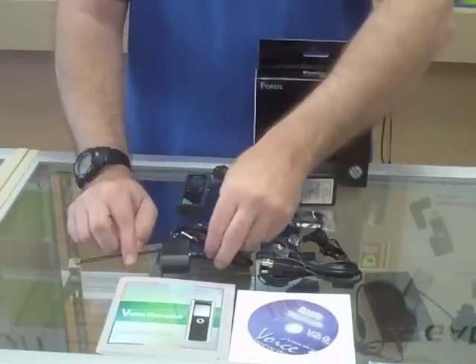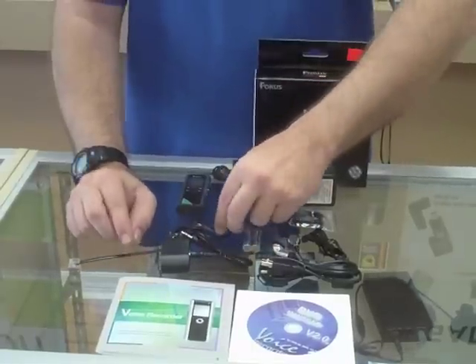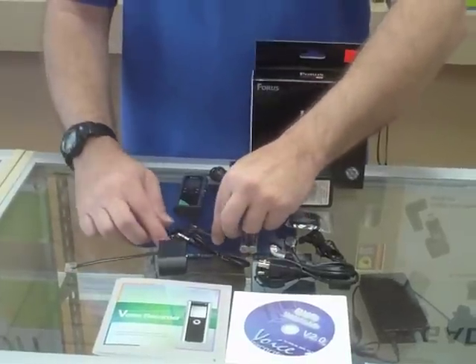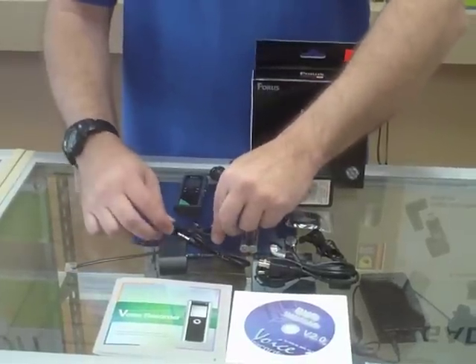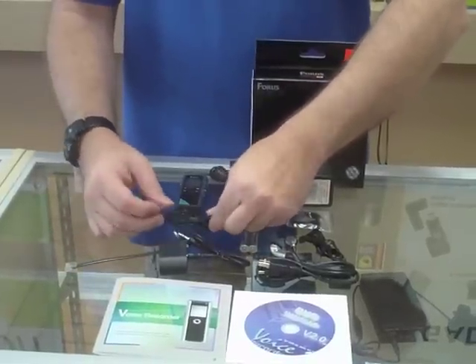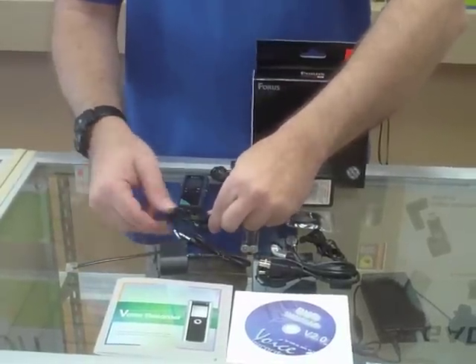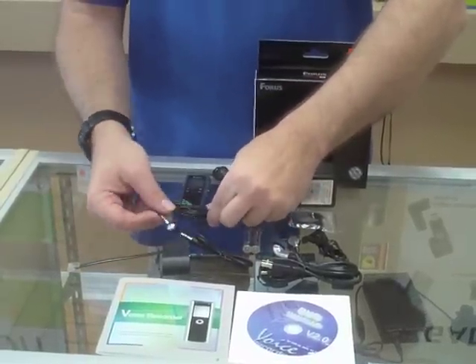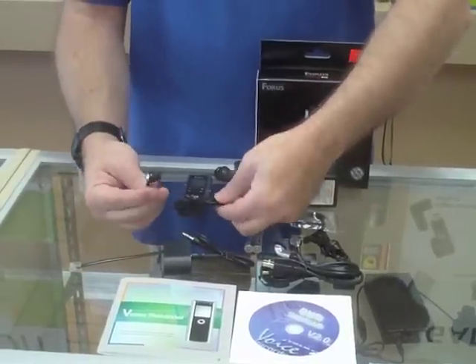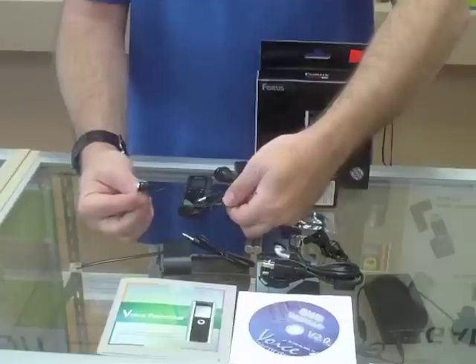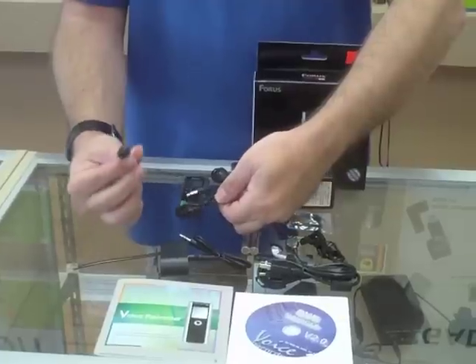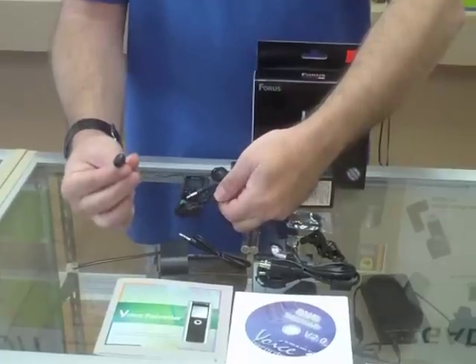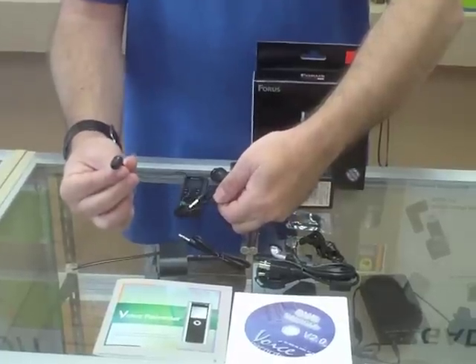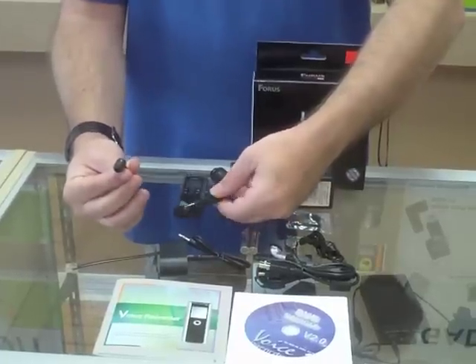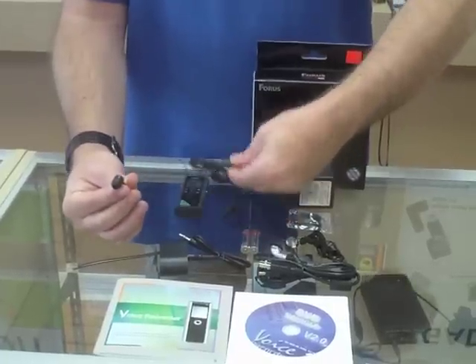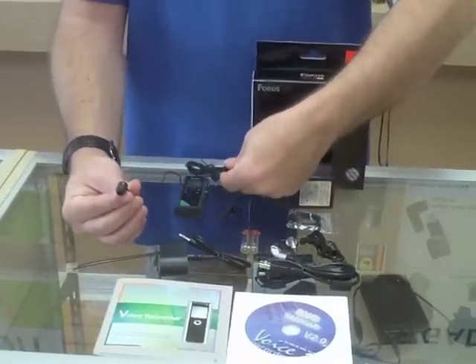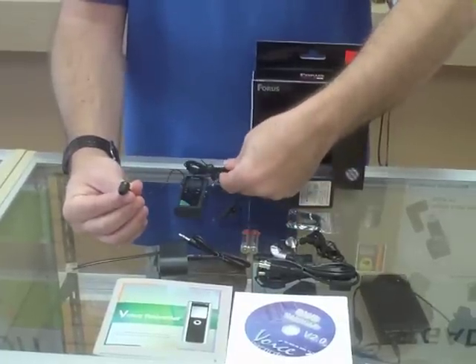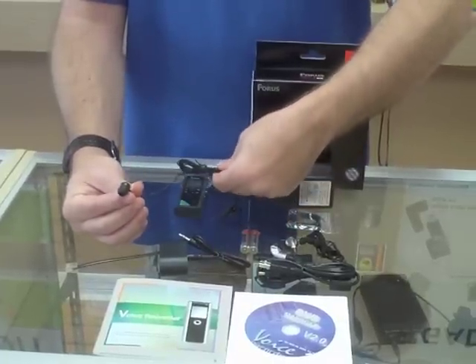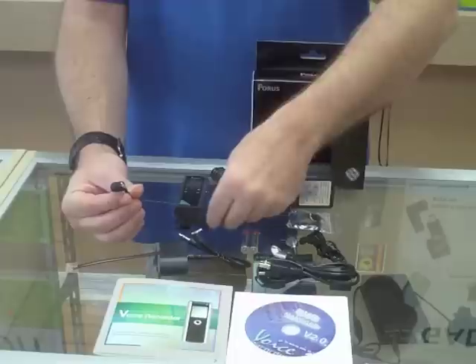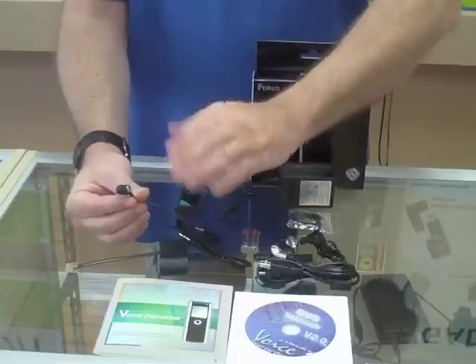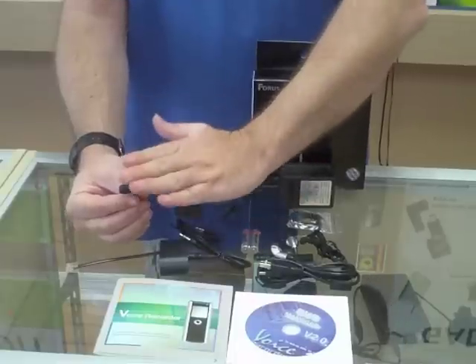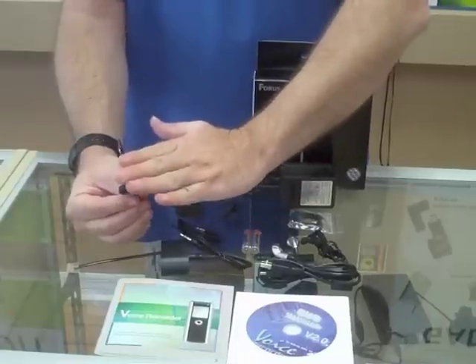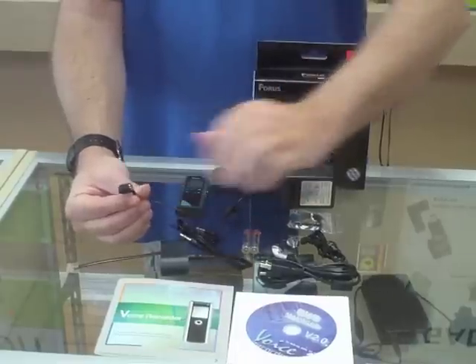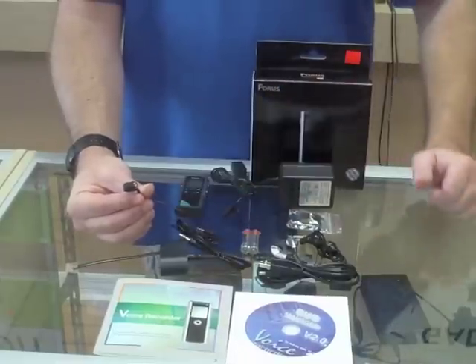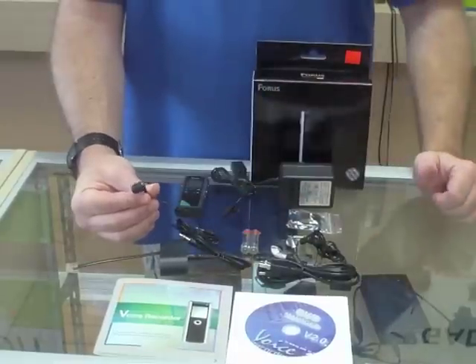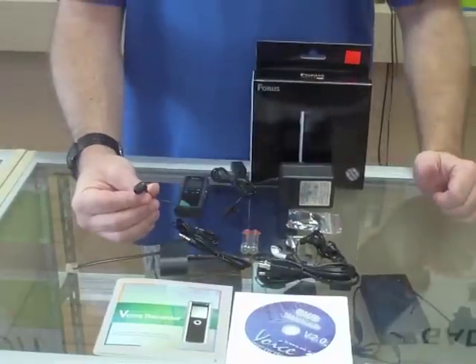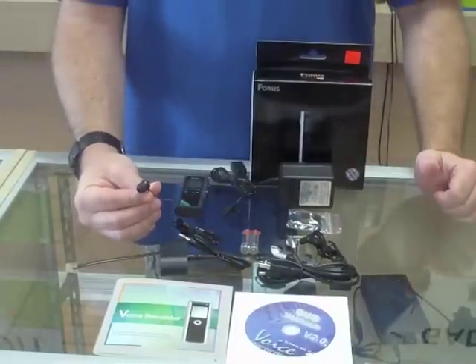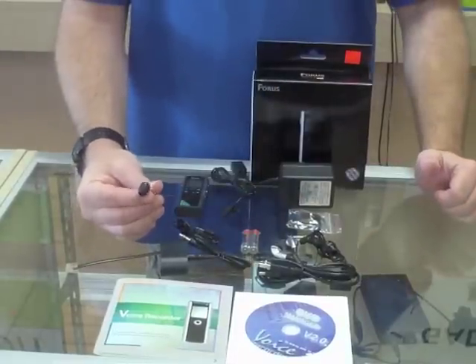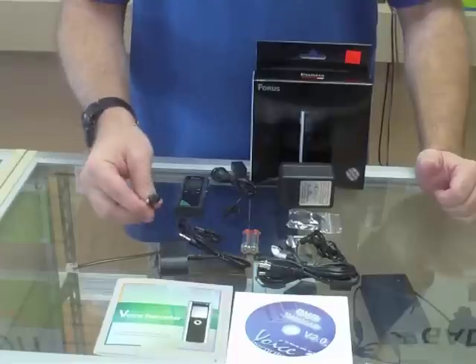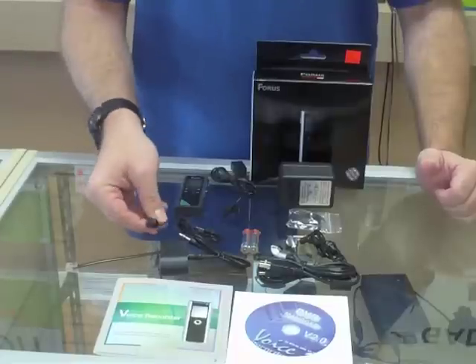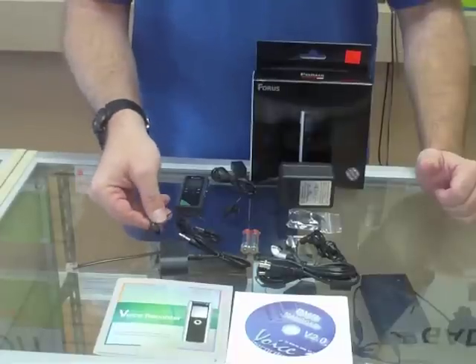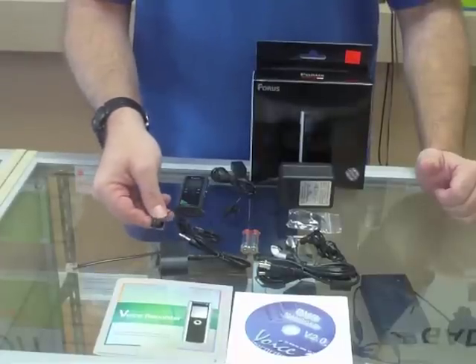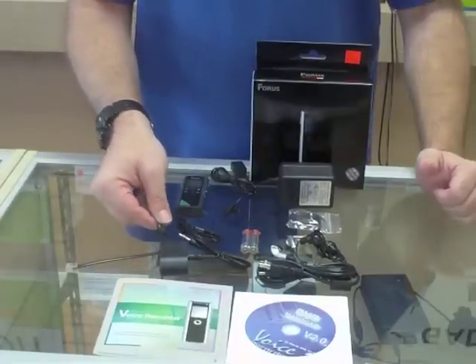It also comes with an ear mic so you can record your cell phone. You place this in your ear, you plug the other end into the recorder and you hold your cell phone up to your ear and you can hear what's being recorded on the cell phone. Both sides of the conversation you'll get.